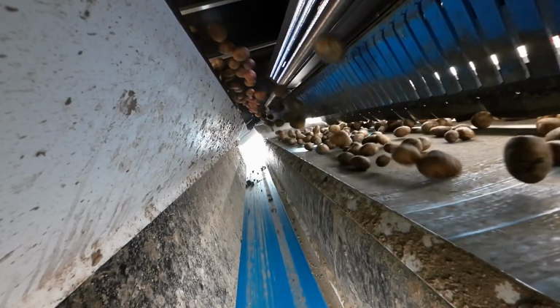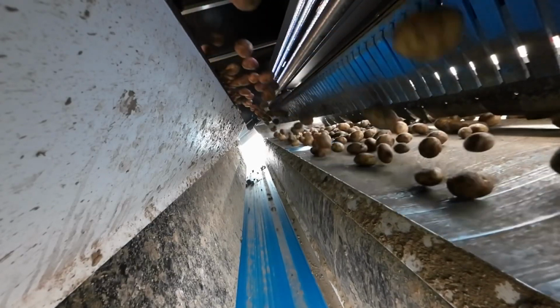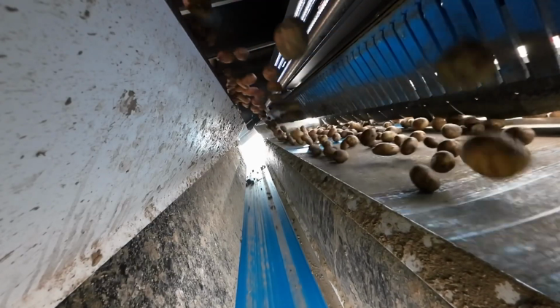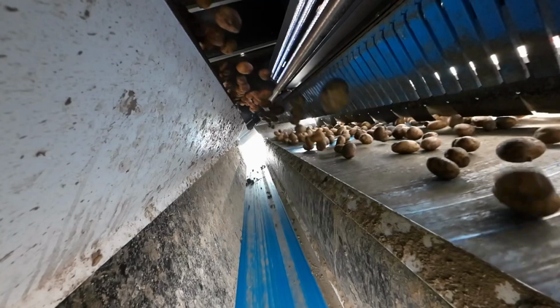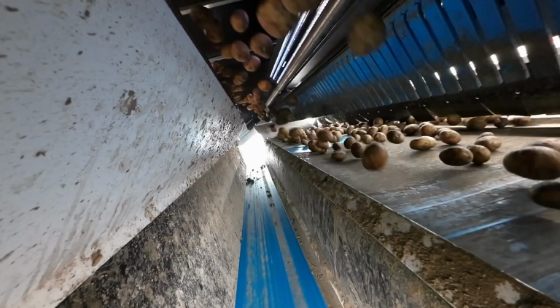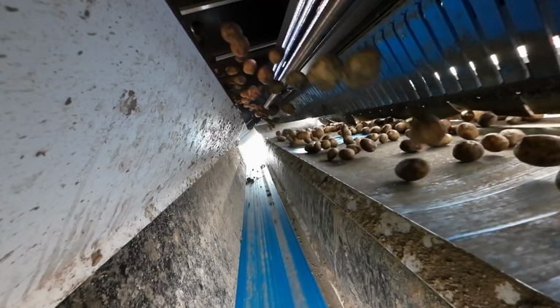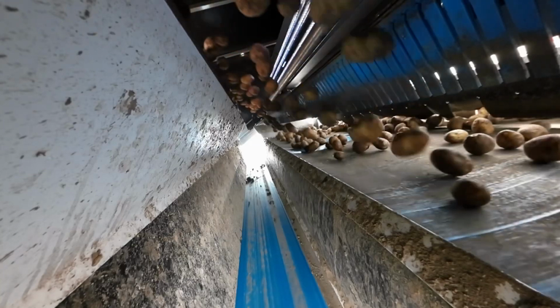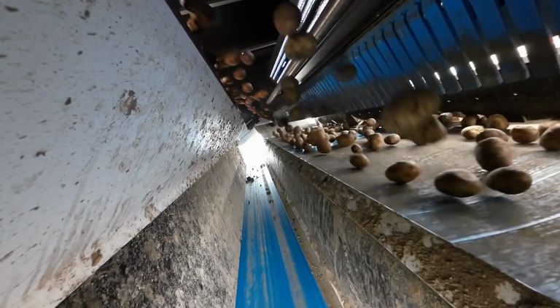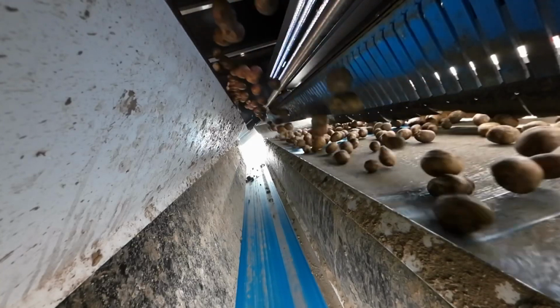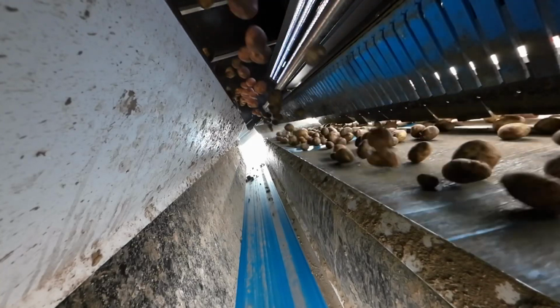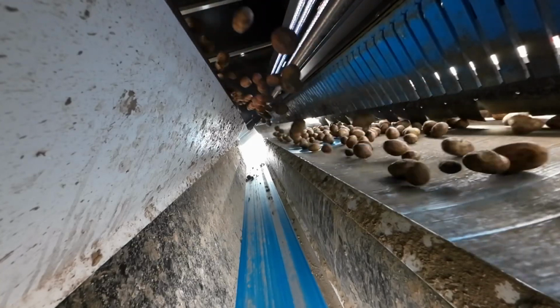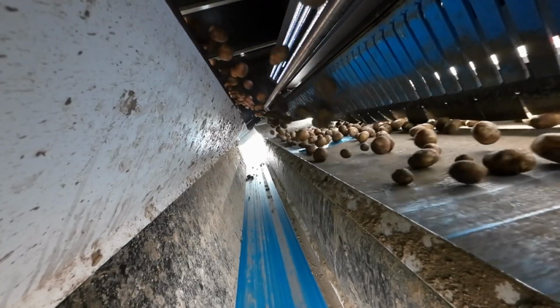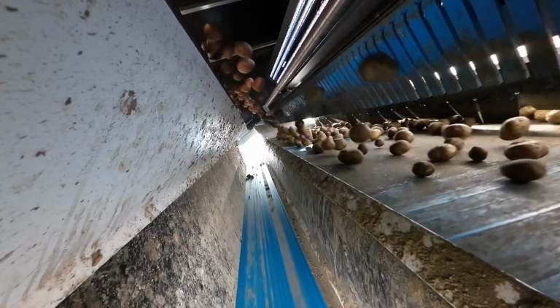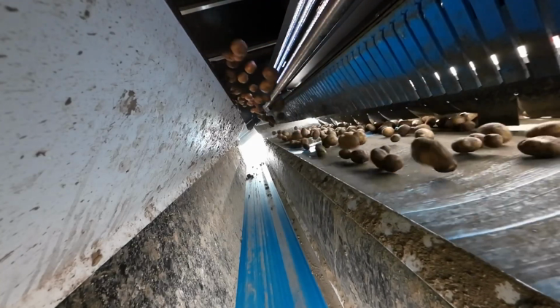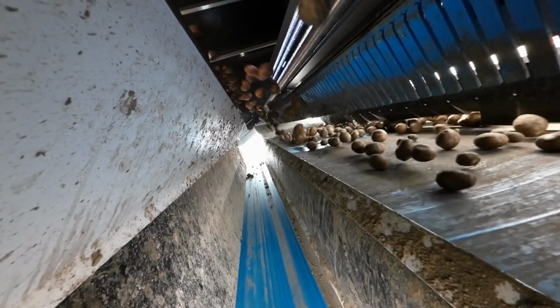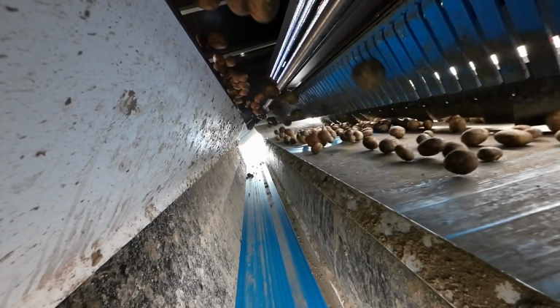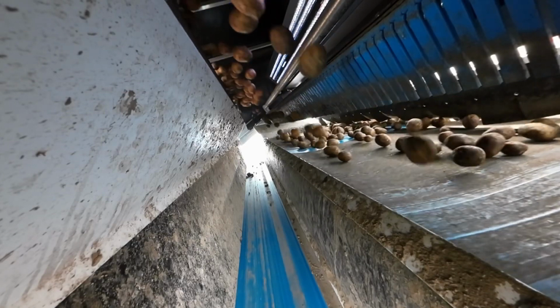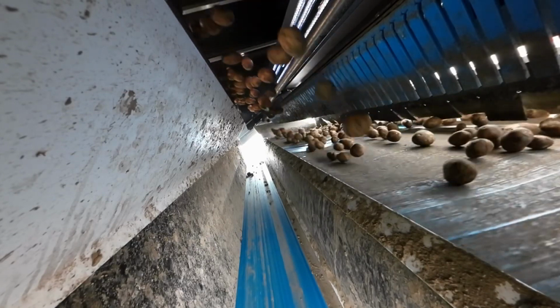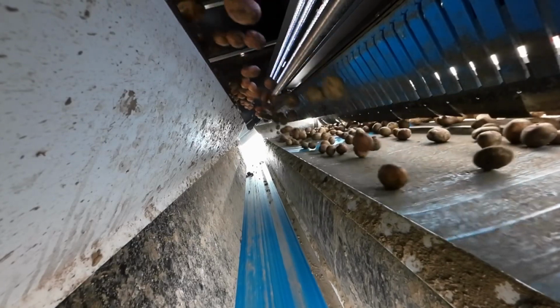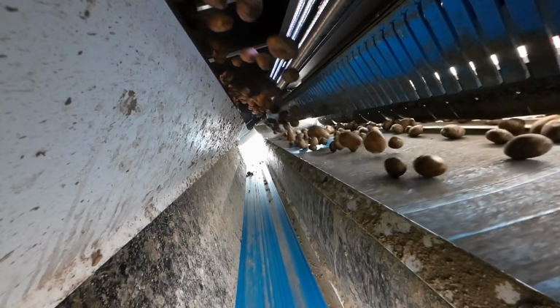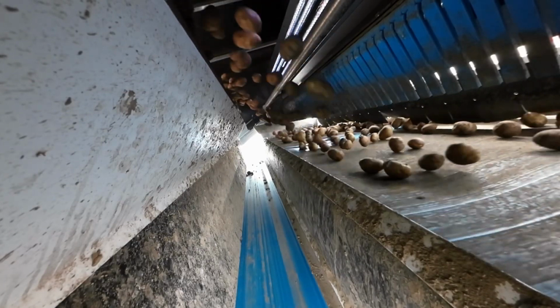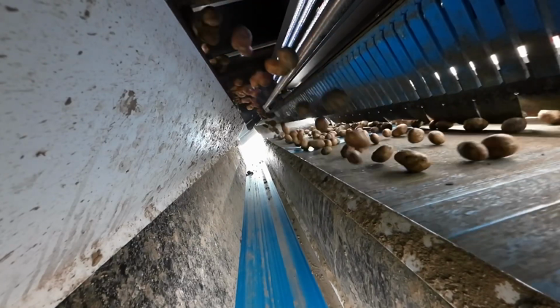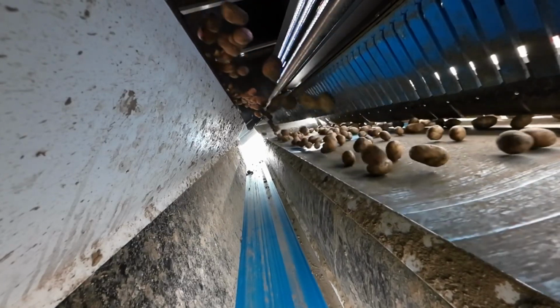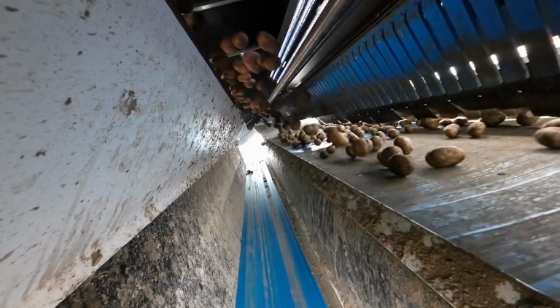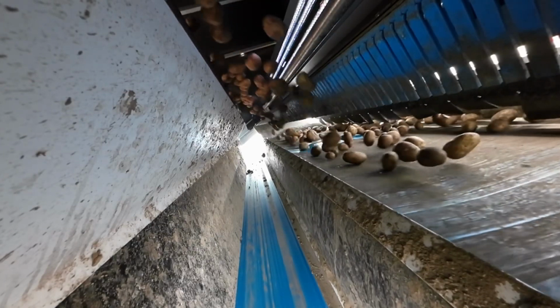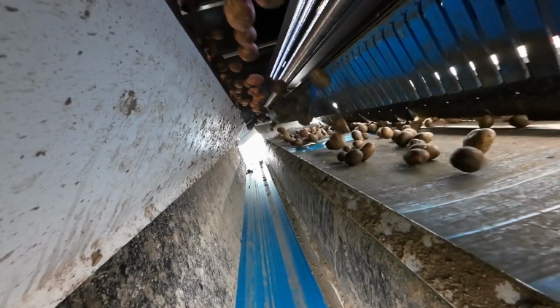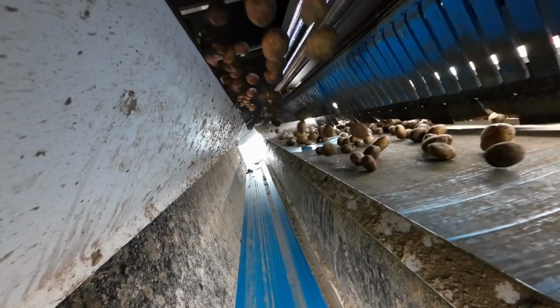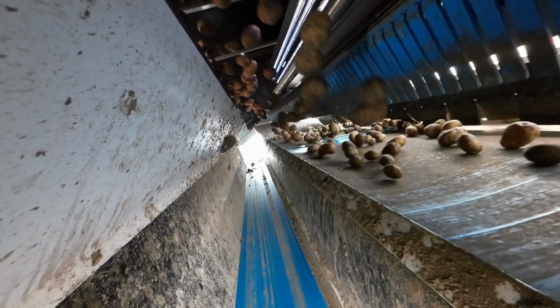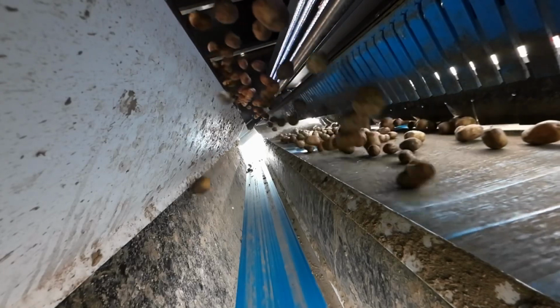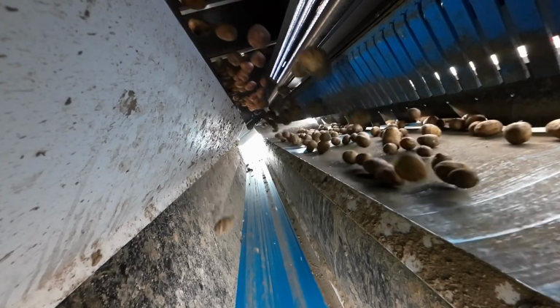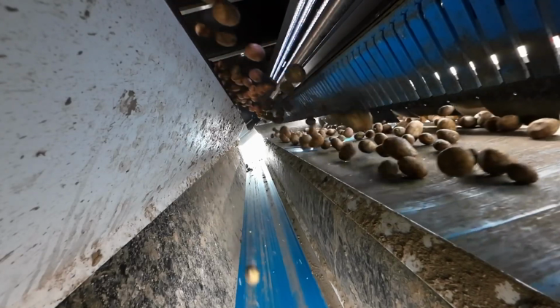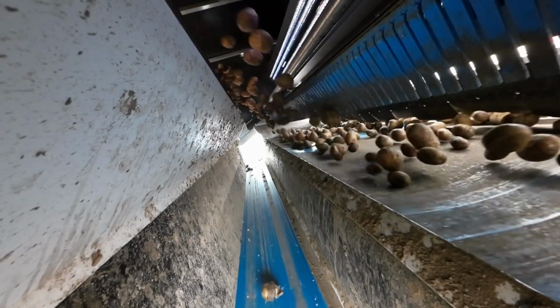As potatoes fall, if a potato or foreign material is seen, the Tomra triggers the ejector fingers. That happens in milliseconds — so fast that you're only losing the foreign material or the rotten potato.